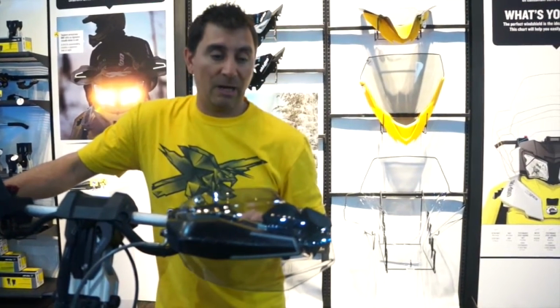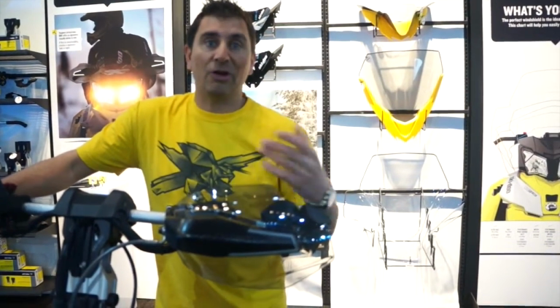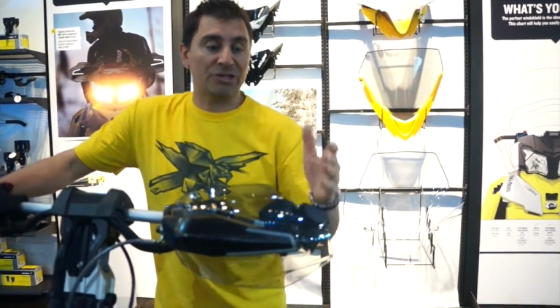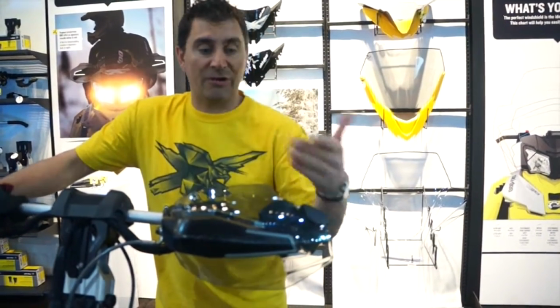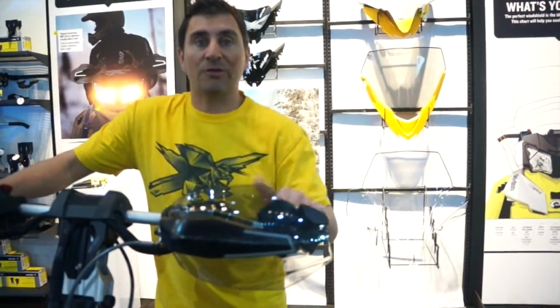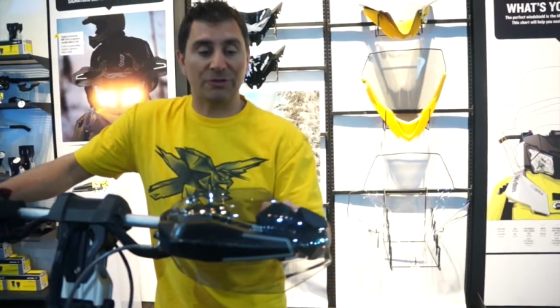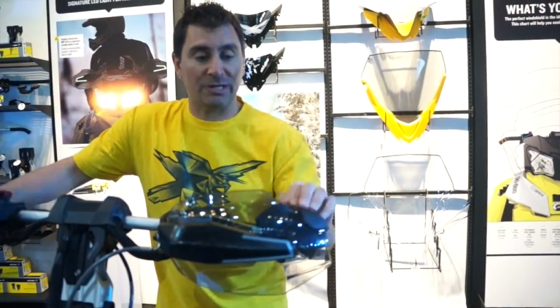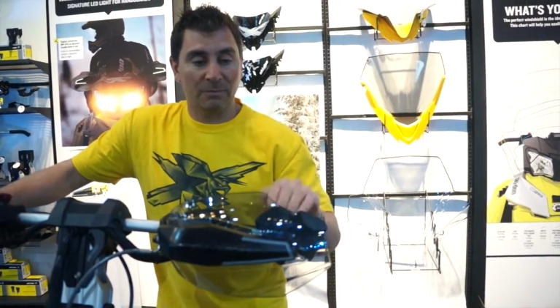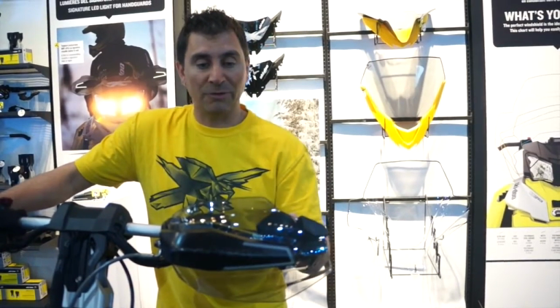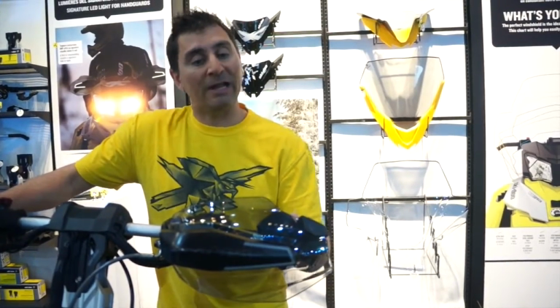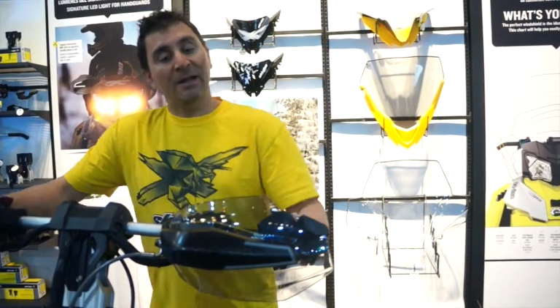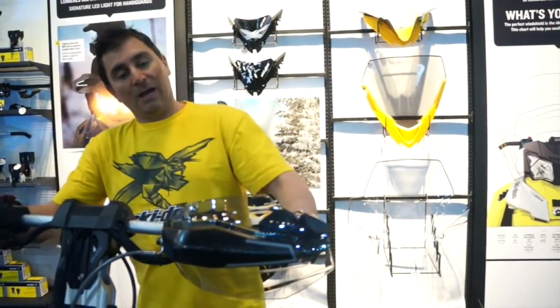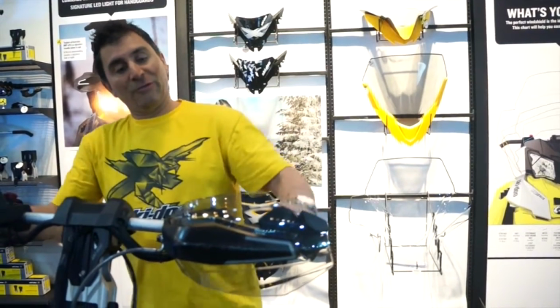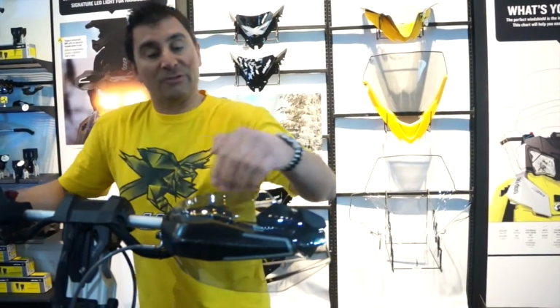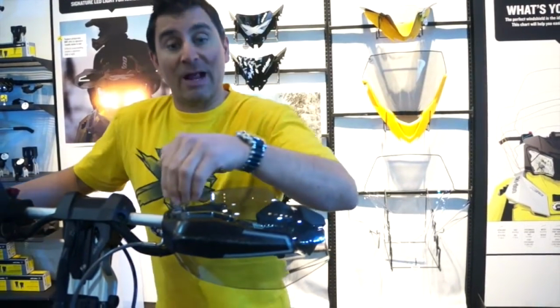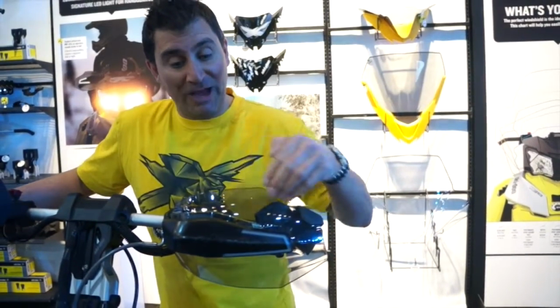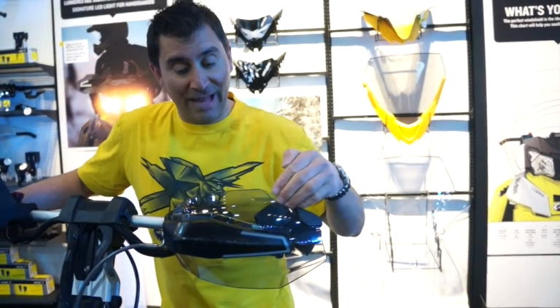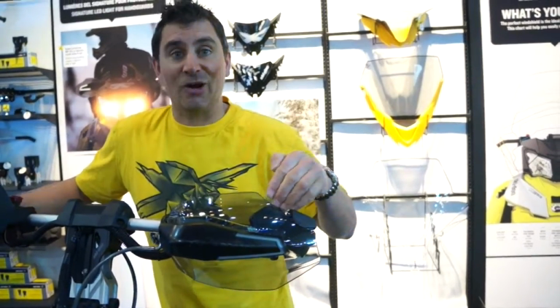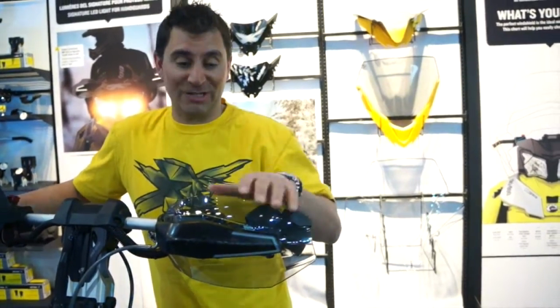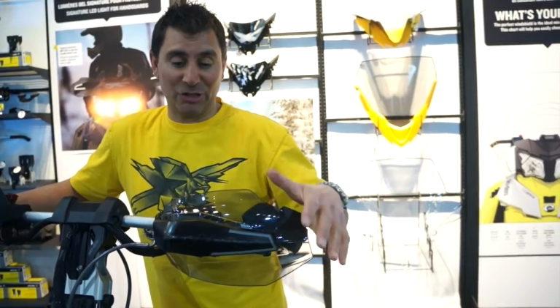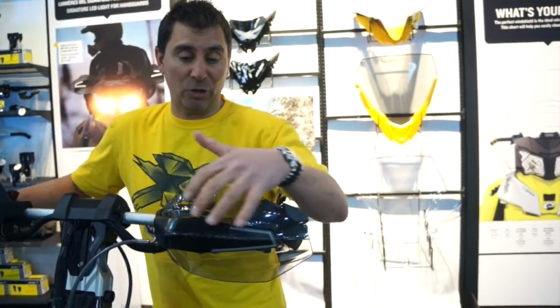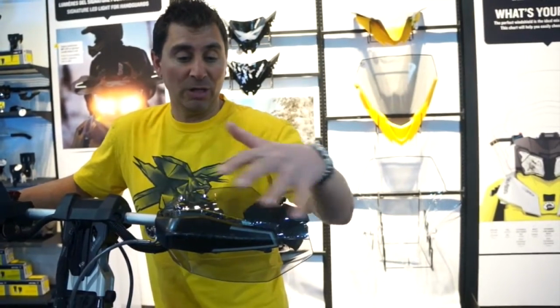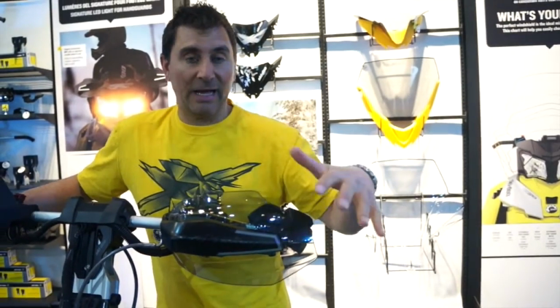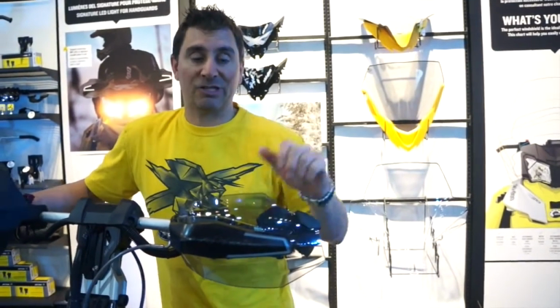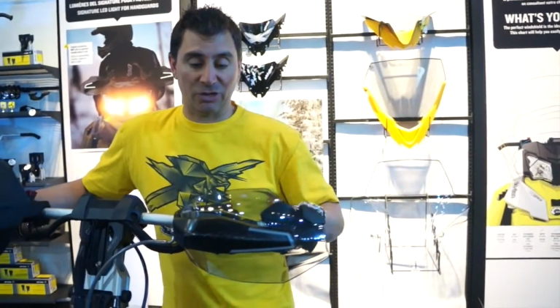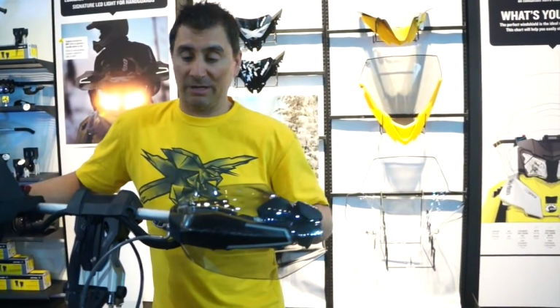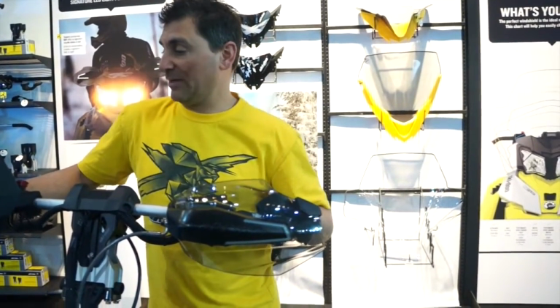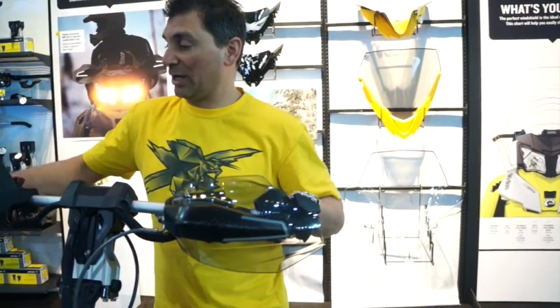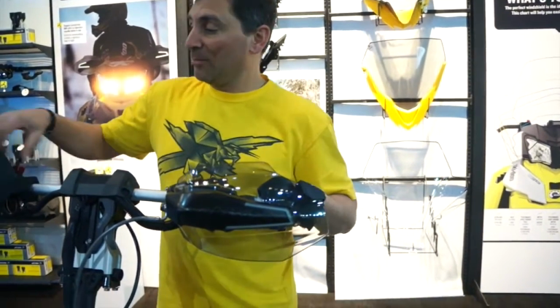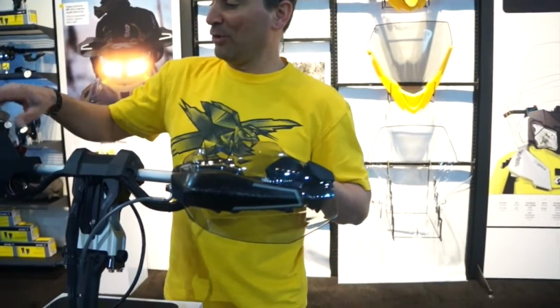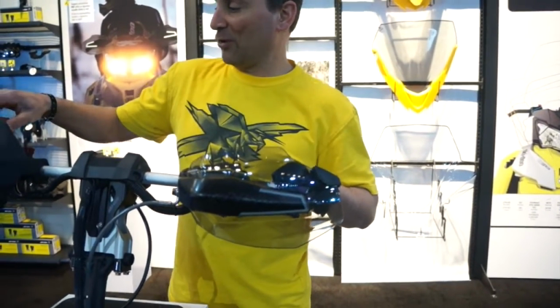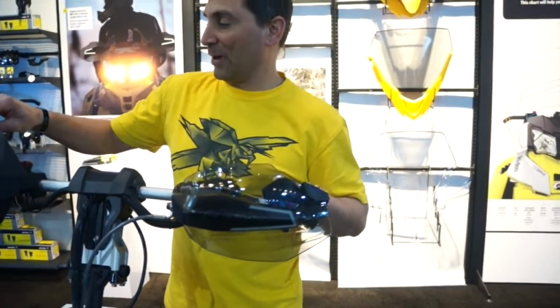When you're loading your sled or you're going through the trees, you can move them right in. Moving right through to the transparent hand guards — these are super cool, and just look how trick they look.